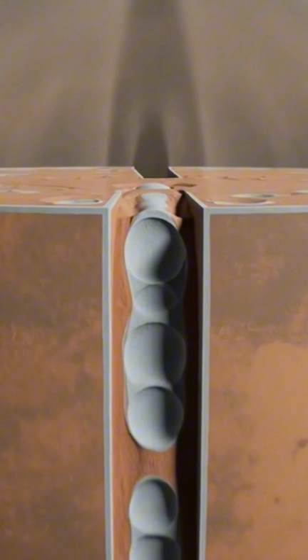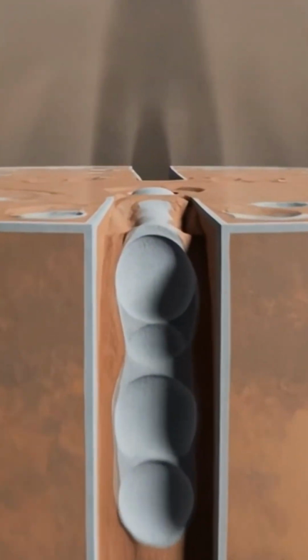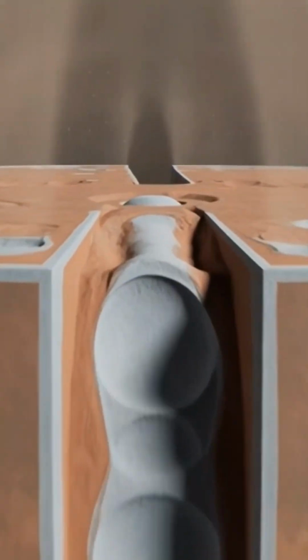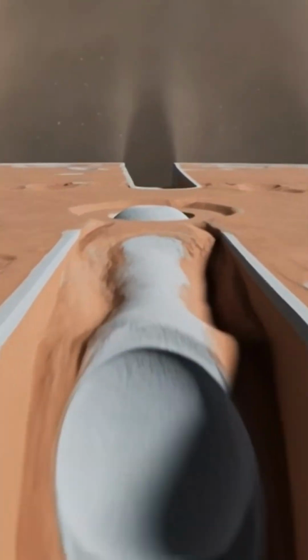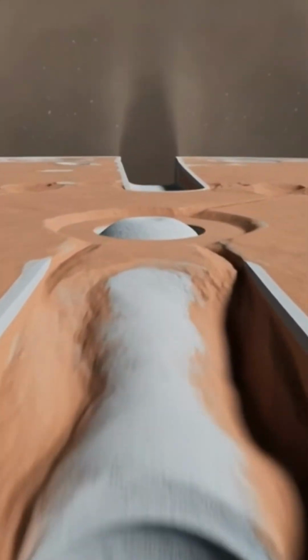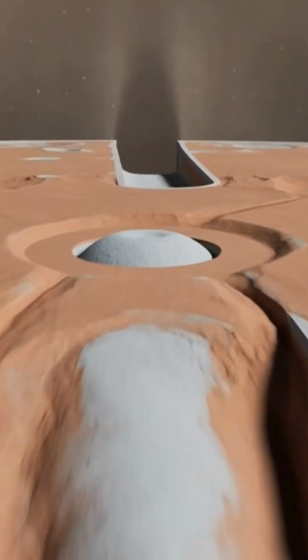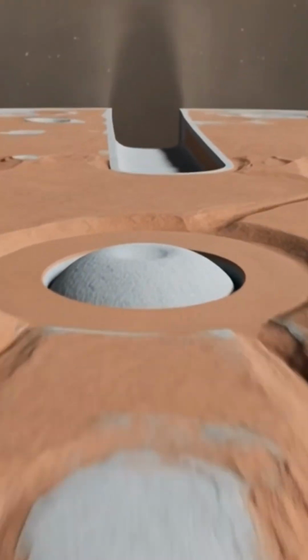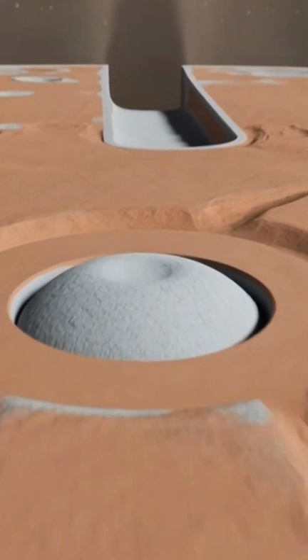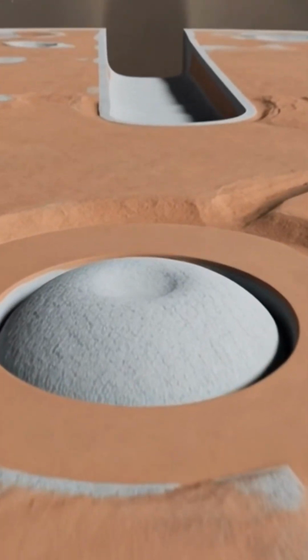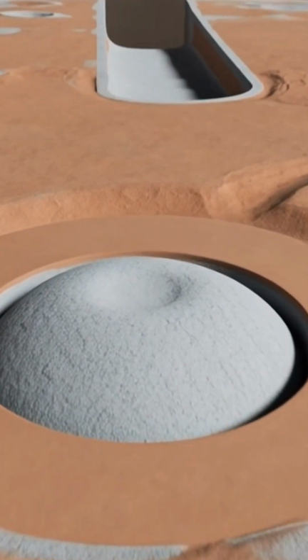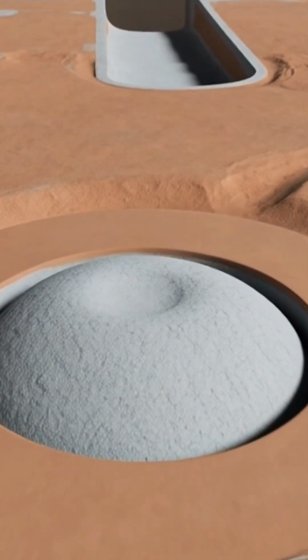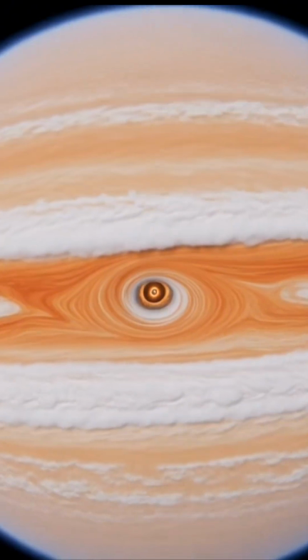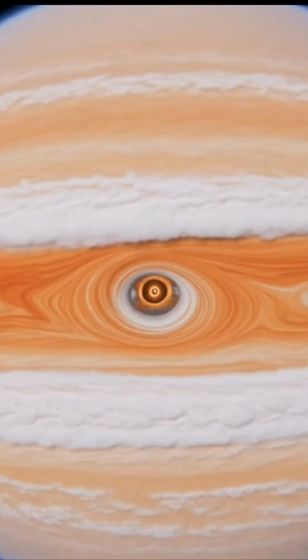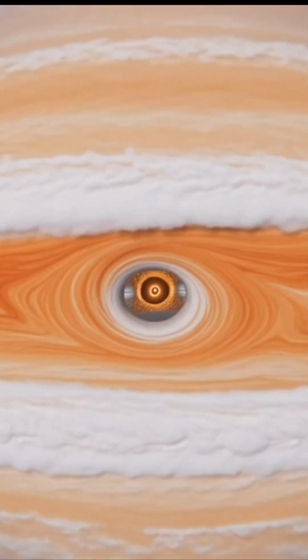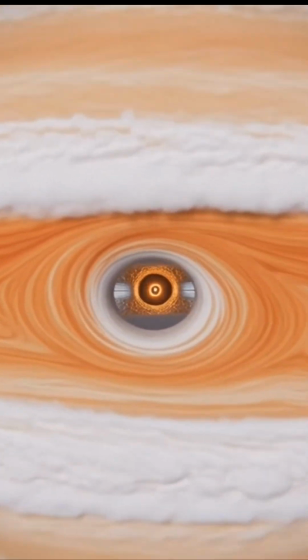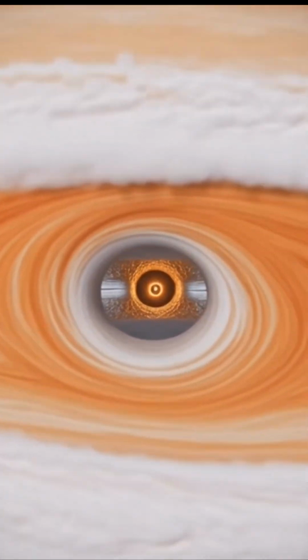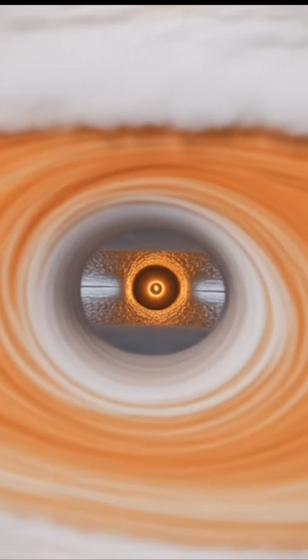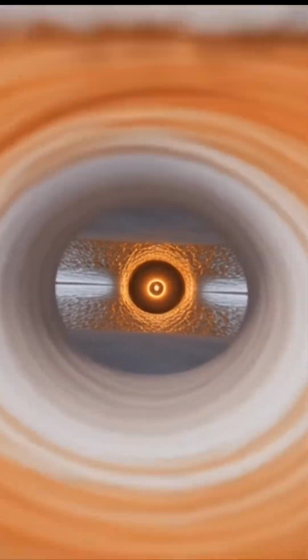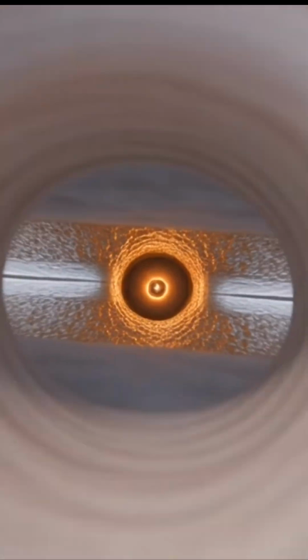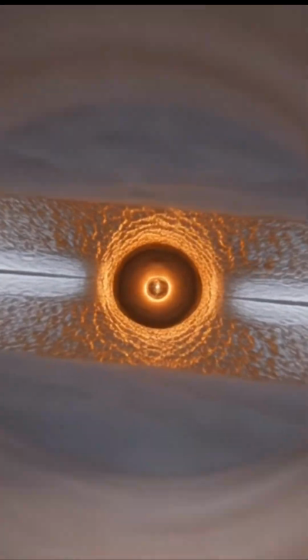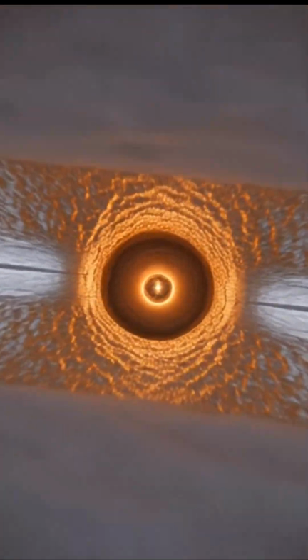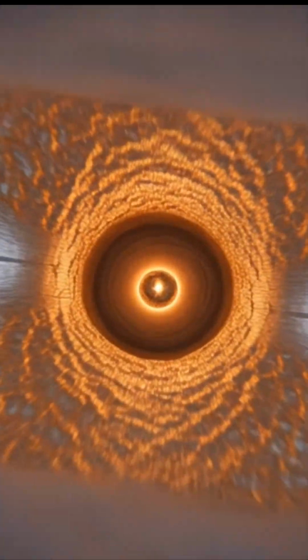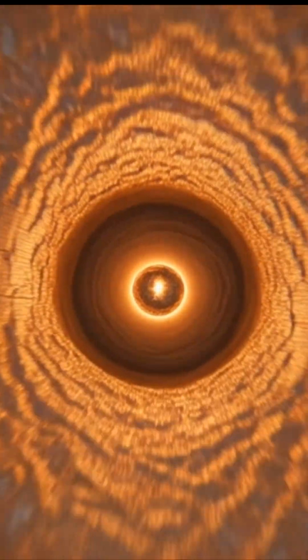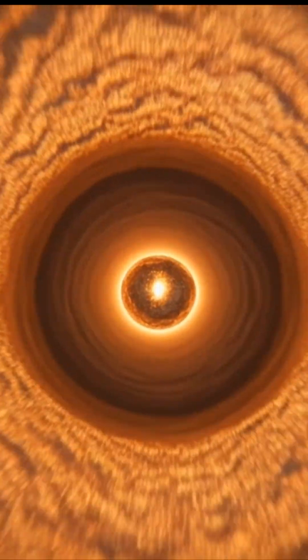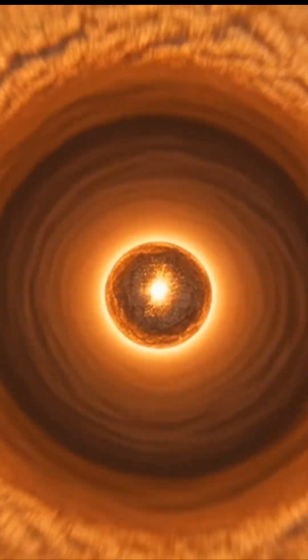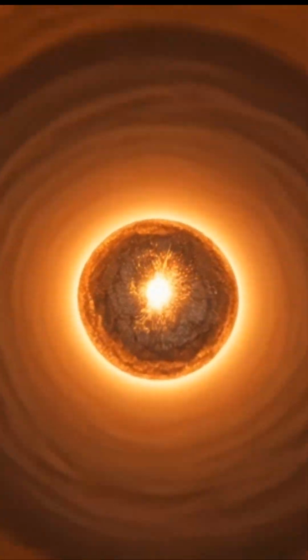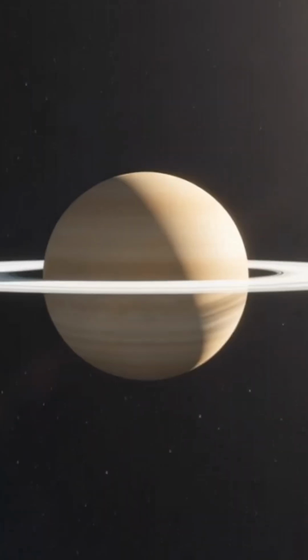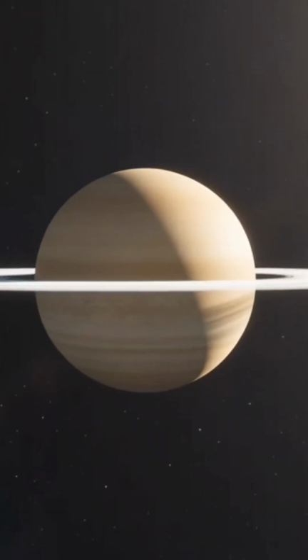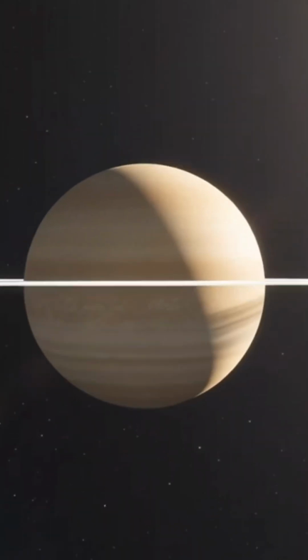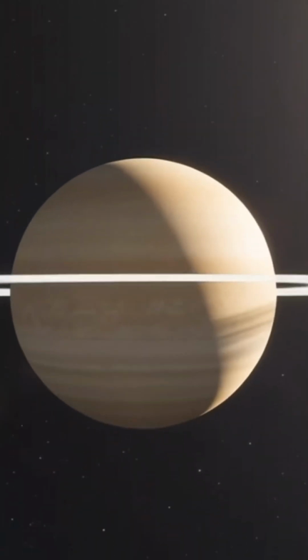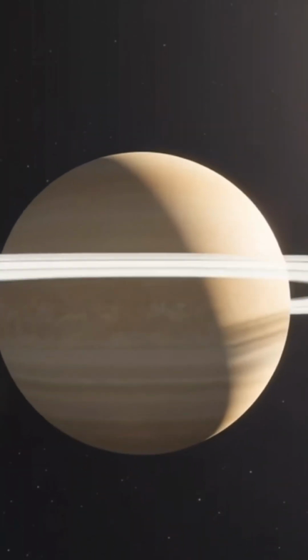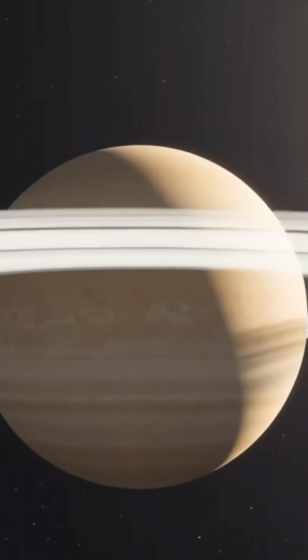Inside Jupiter, the greatest giant, gas turns into liquid metal — a storm of hydrogen crushing into a metallic core deep below. Saturn holds the same violent chemistry, wrapped in golden clouds and rings of ice.